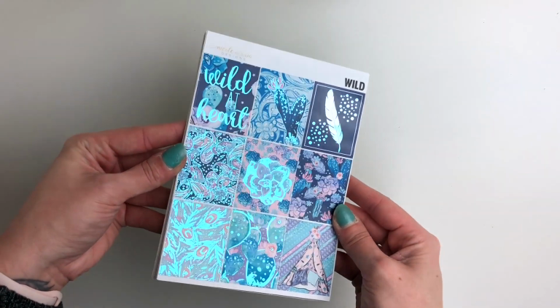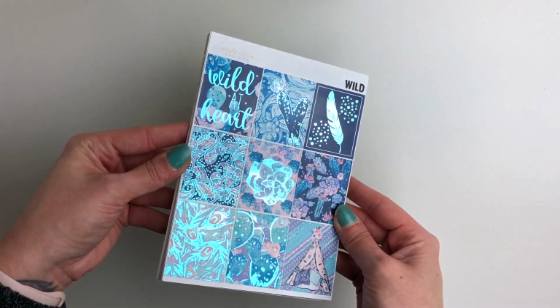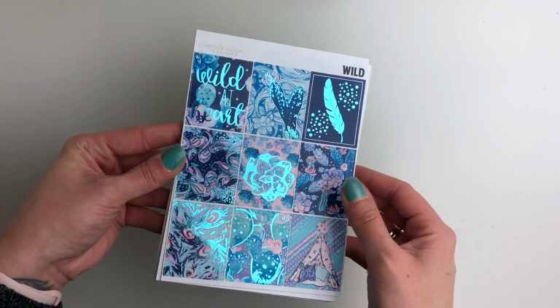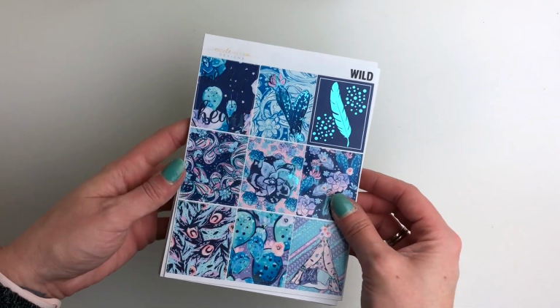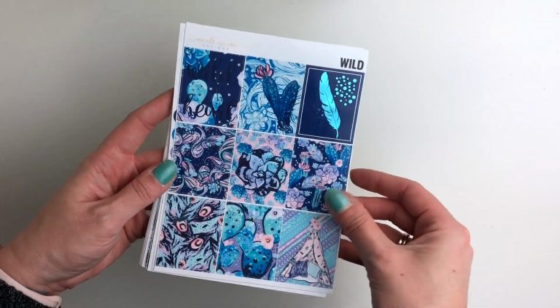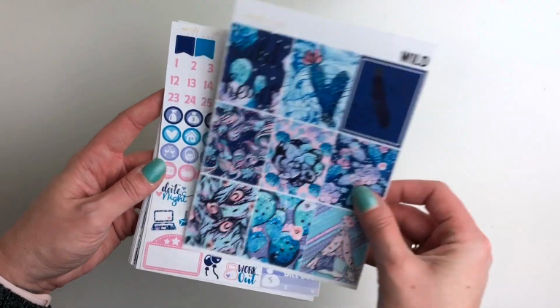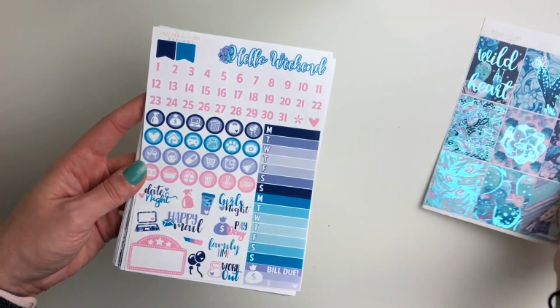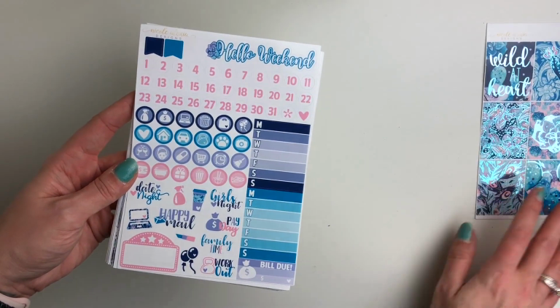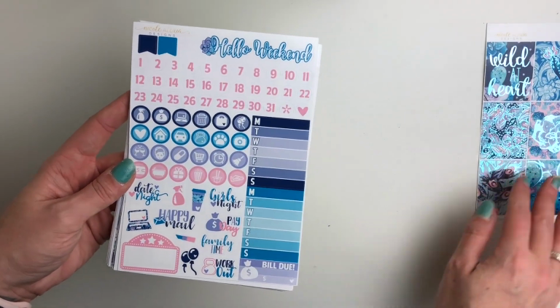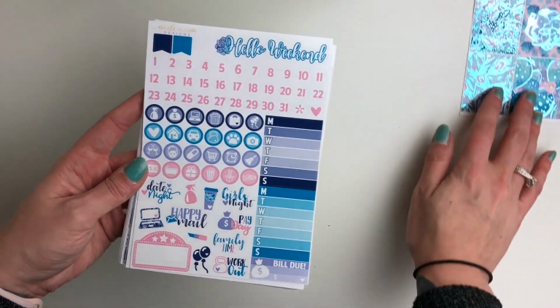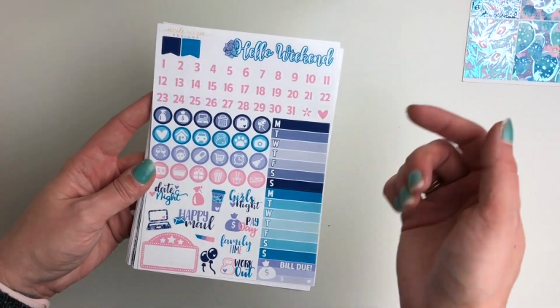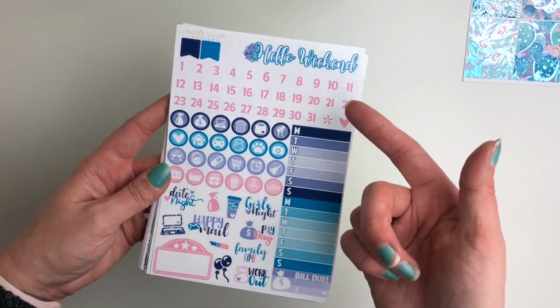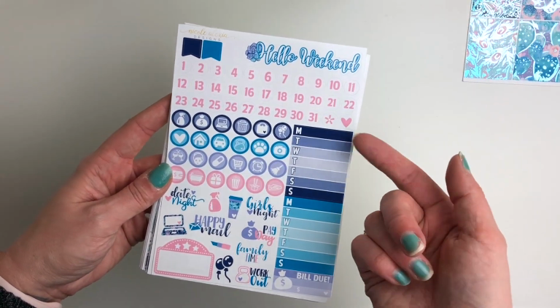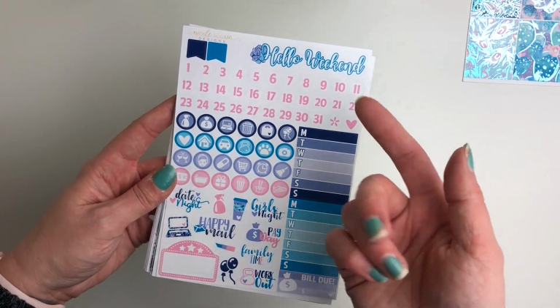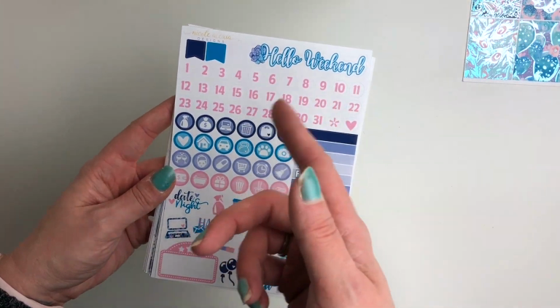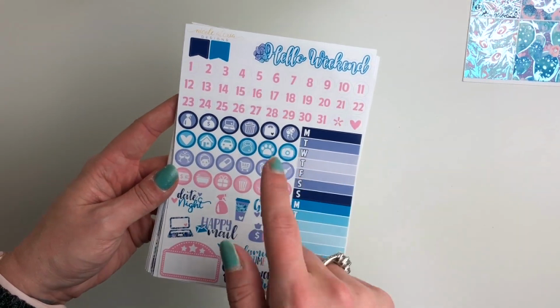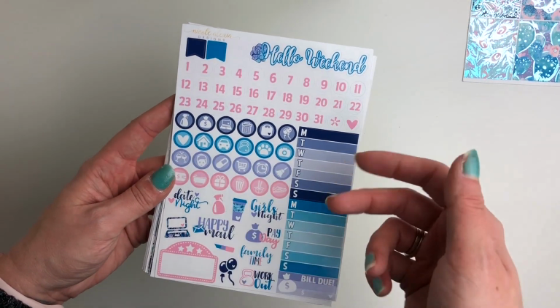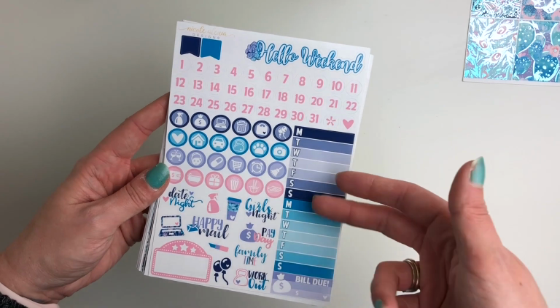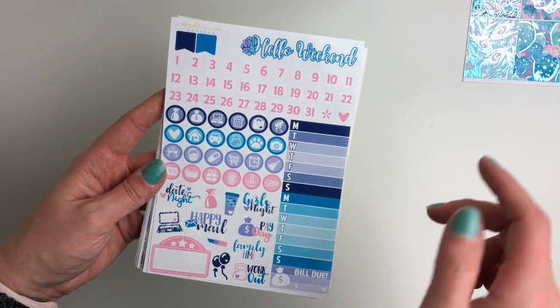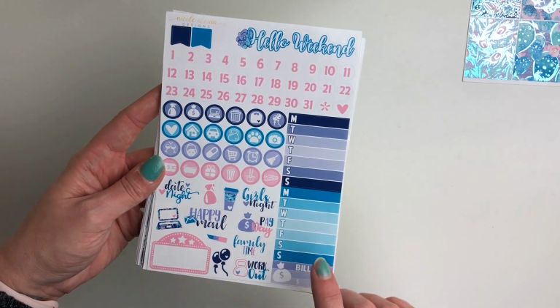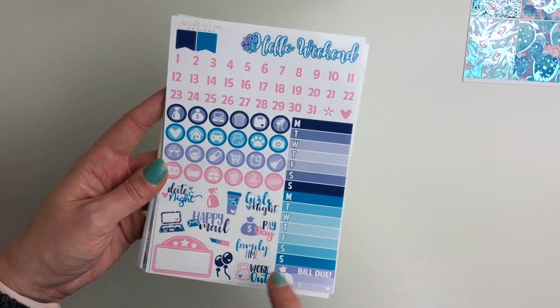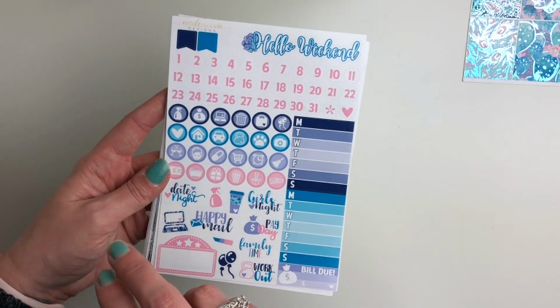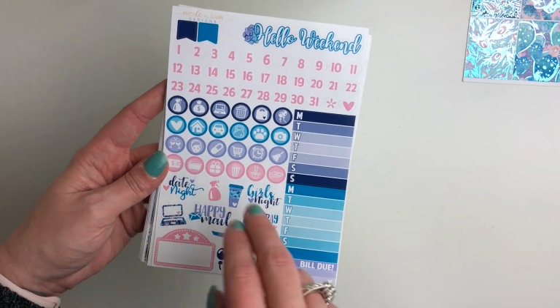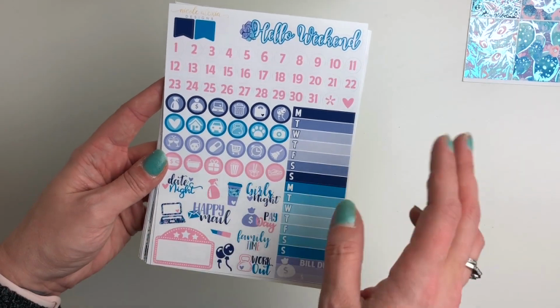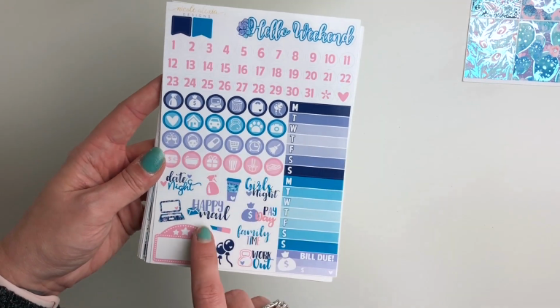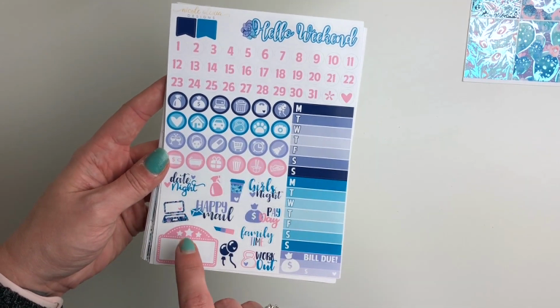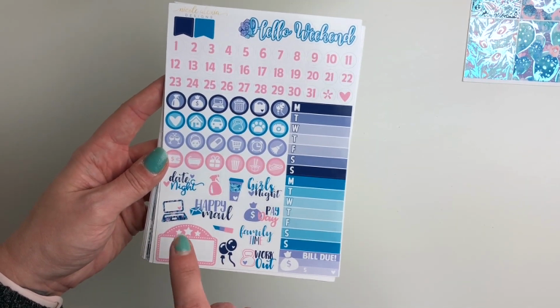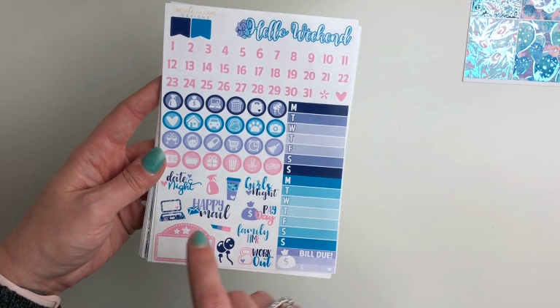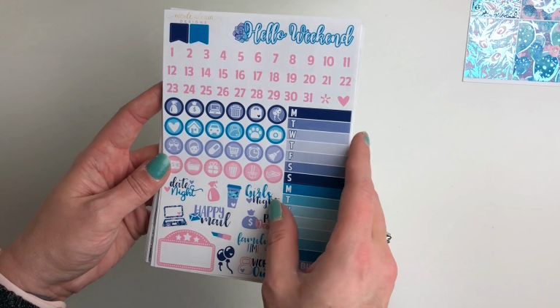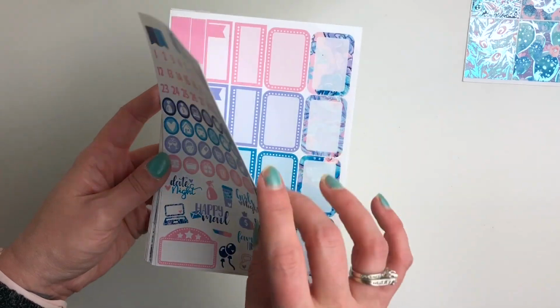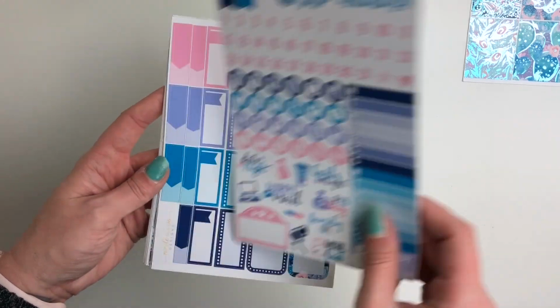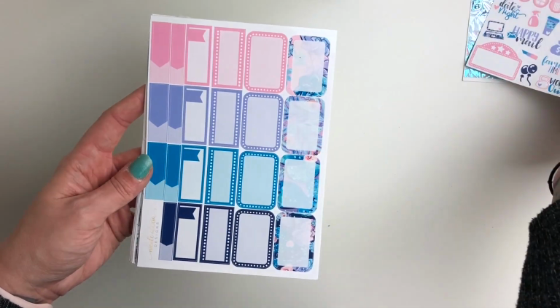So here are your full boxes, and then you've got your first sheet here. It has your weekend banner, date covers, flags, icons, two weekly trackers, a bill due, script icons in deco, and your movie marquee down at the bottom.